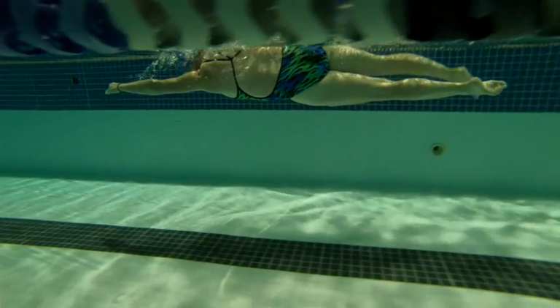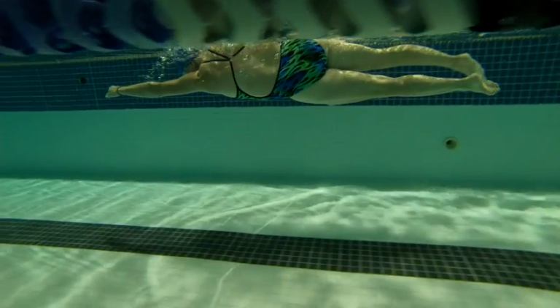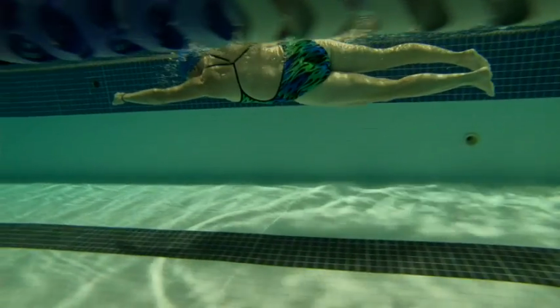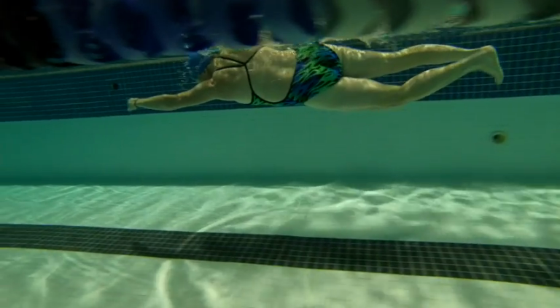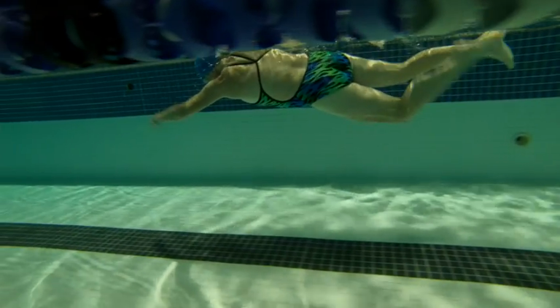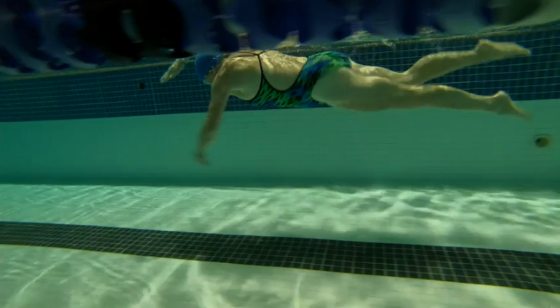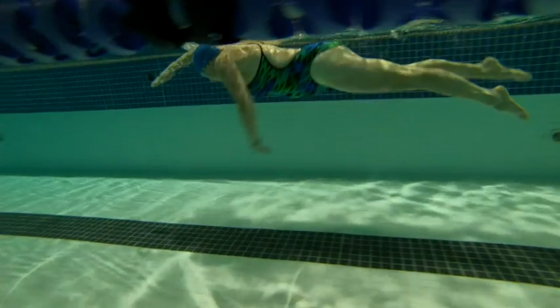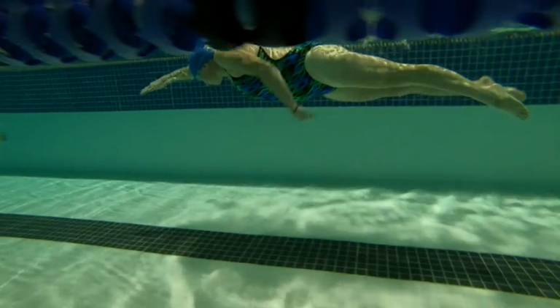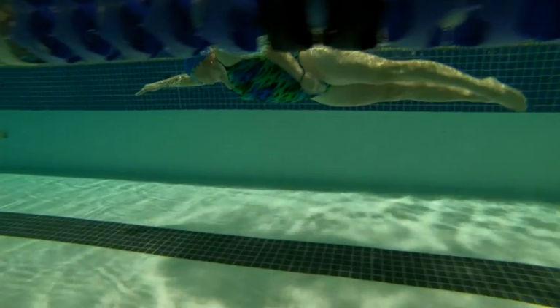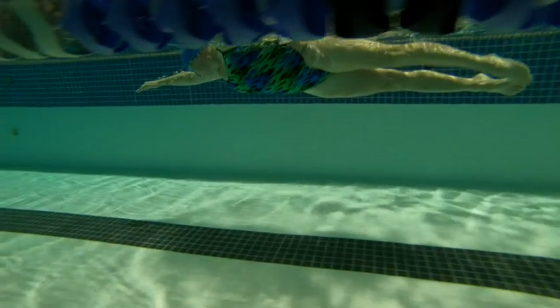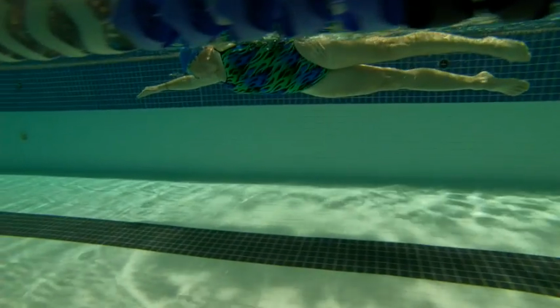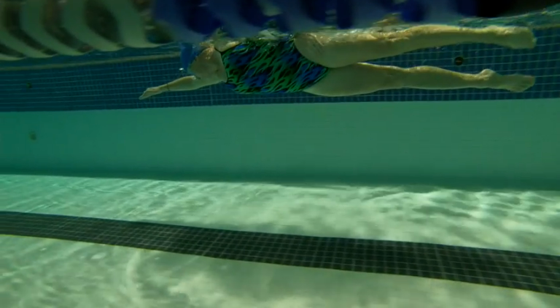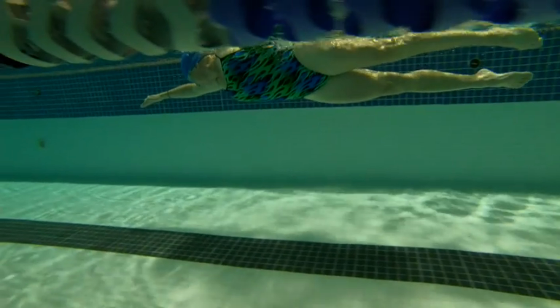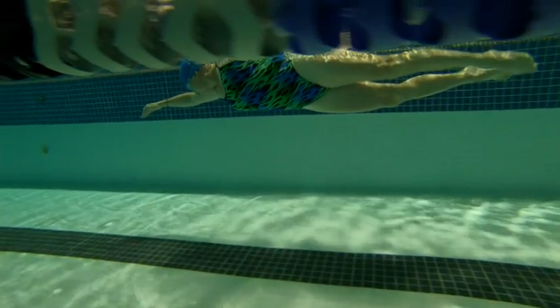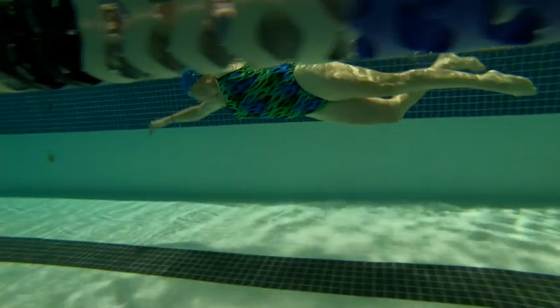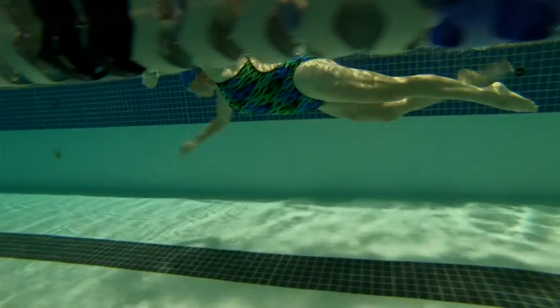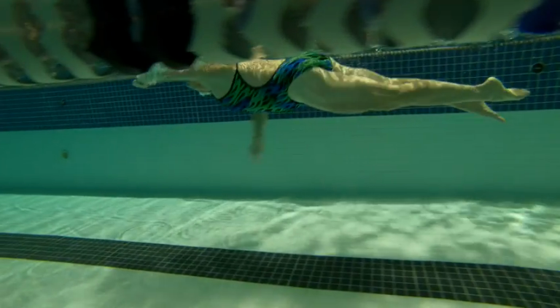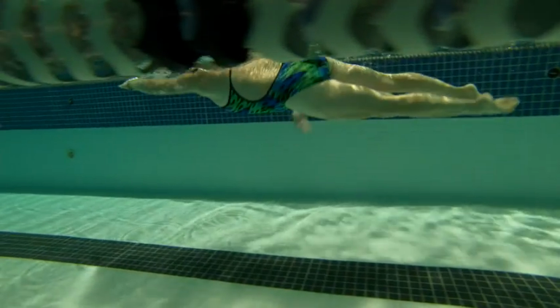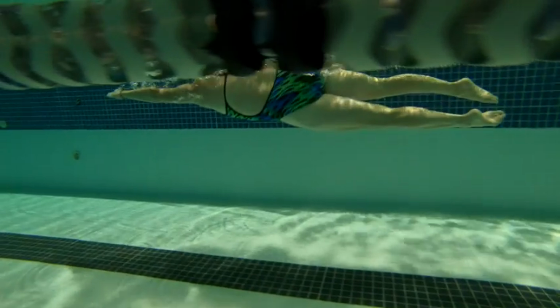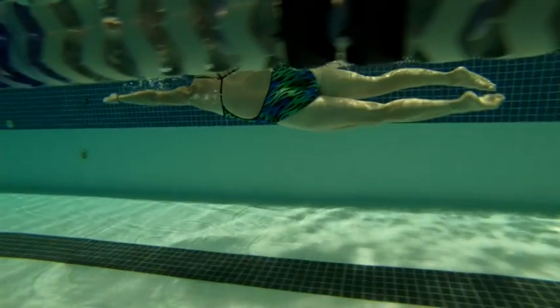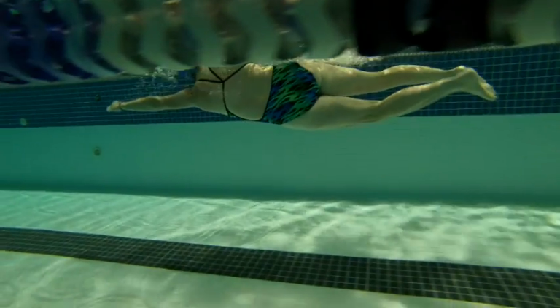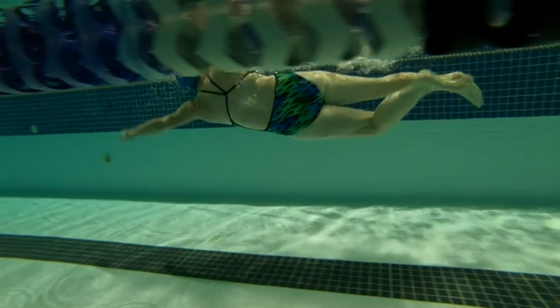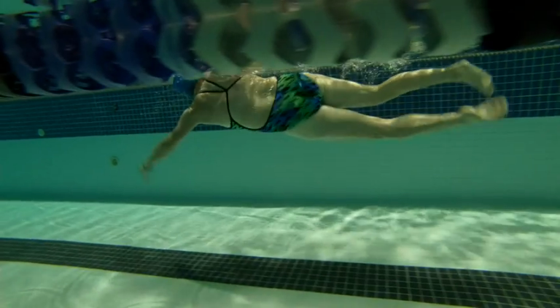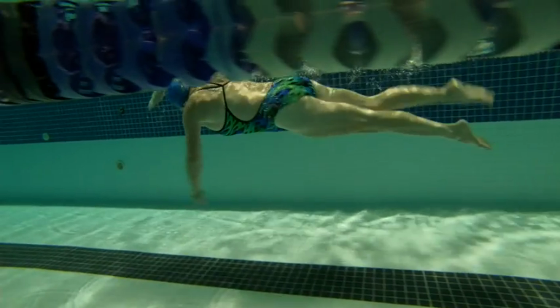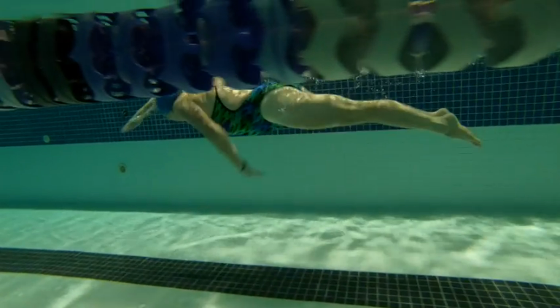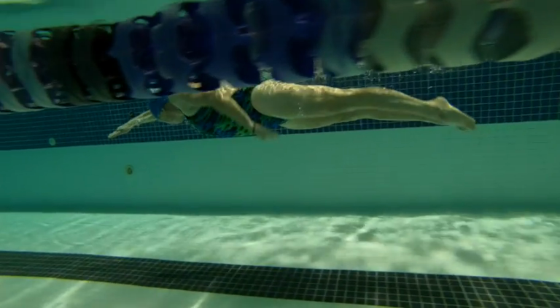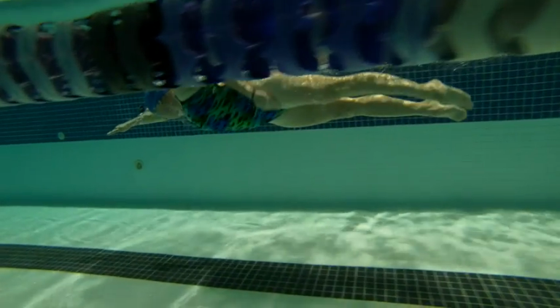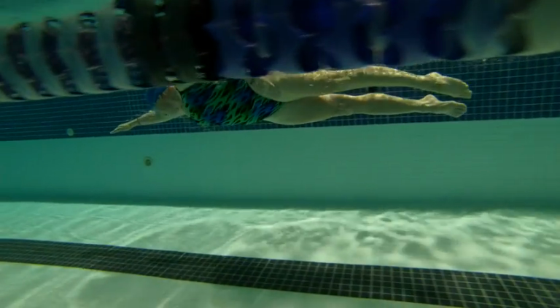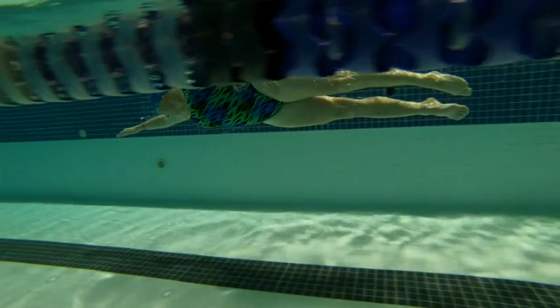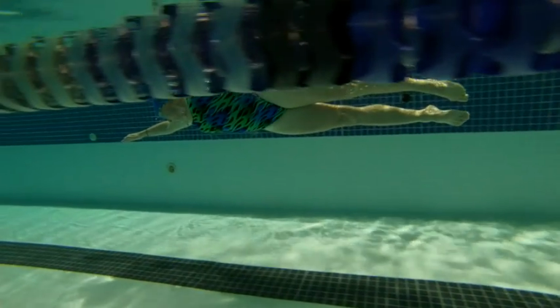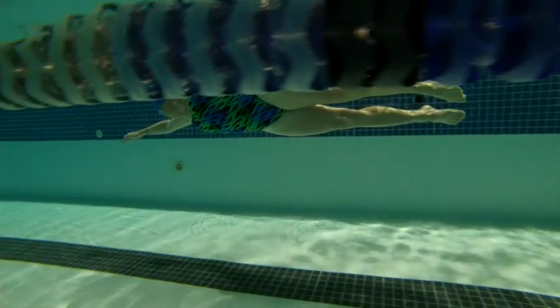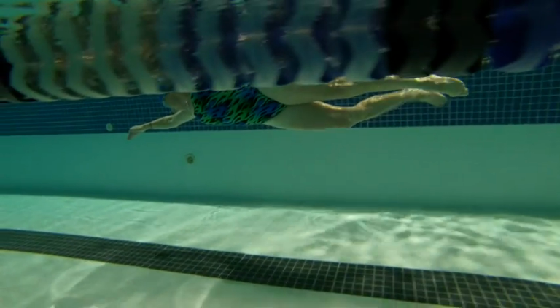Definitely more distance per stroke here. Your left arm's coming down a bit, which is good, because it used to be reaching closer to the surface and it would drop you down from the legs a bit.